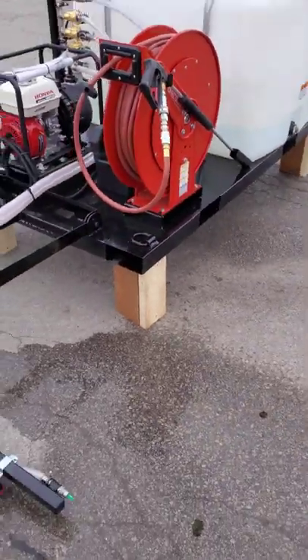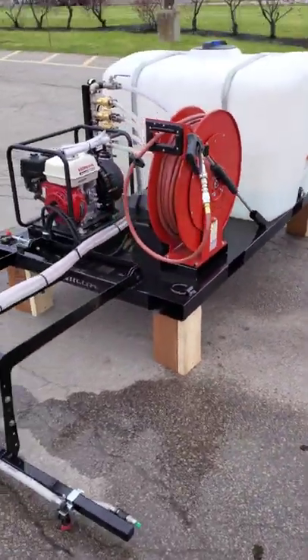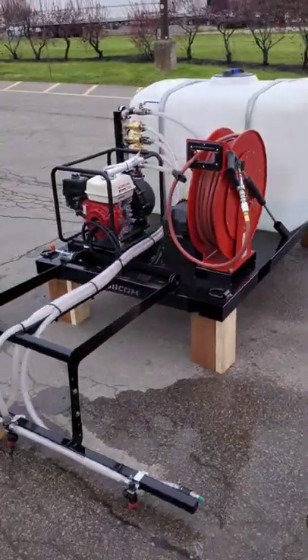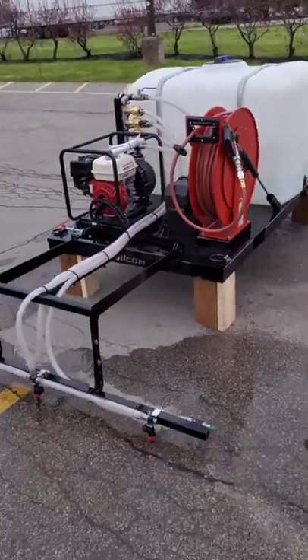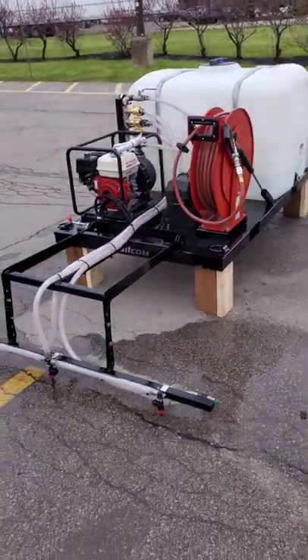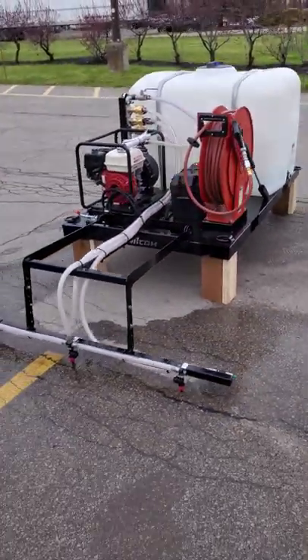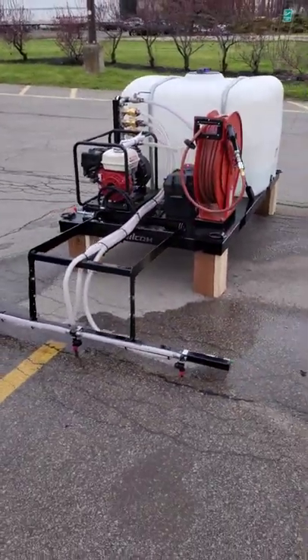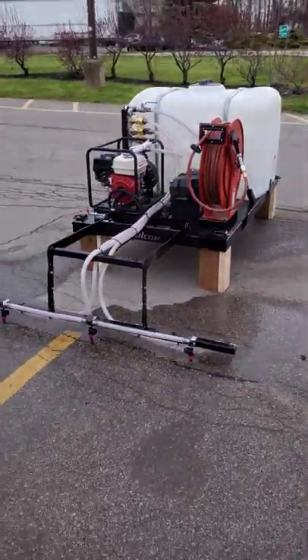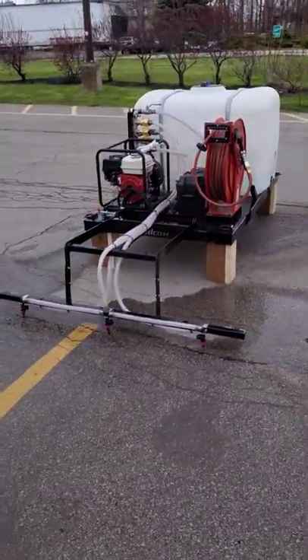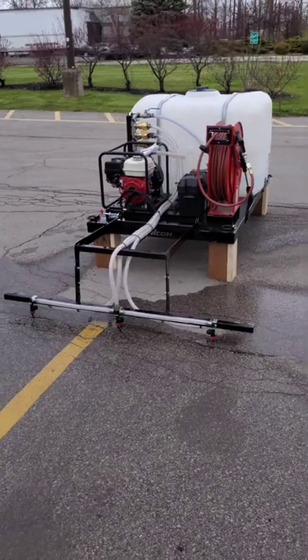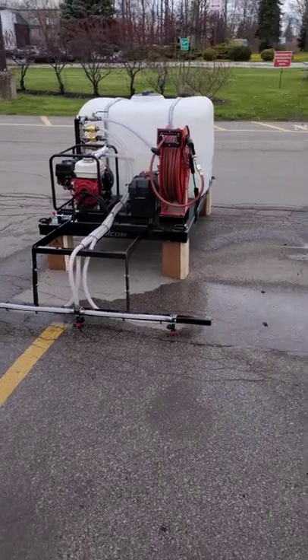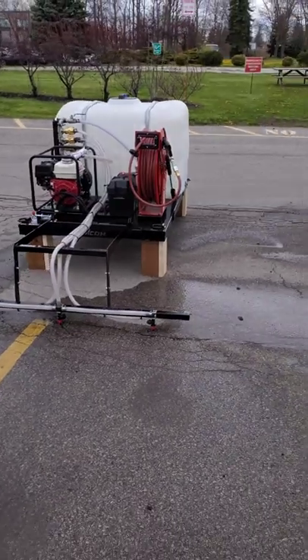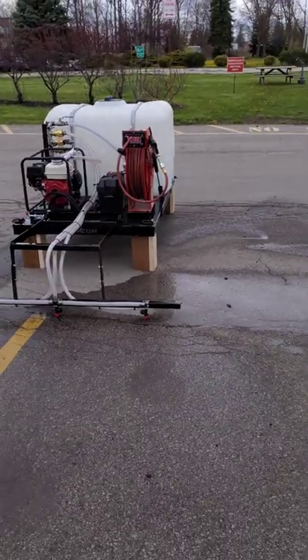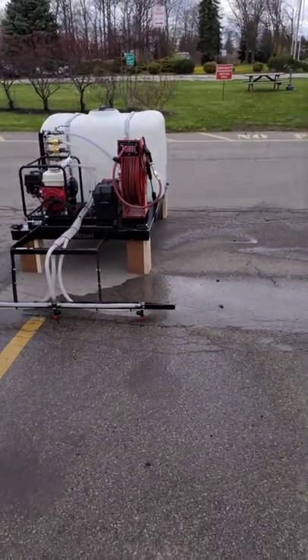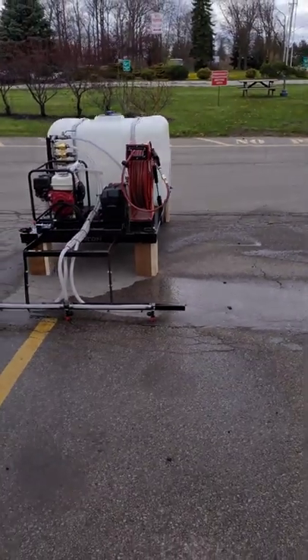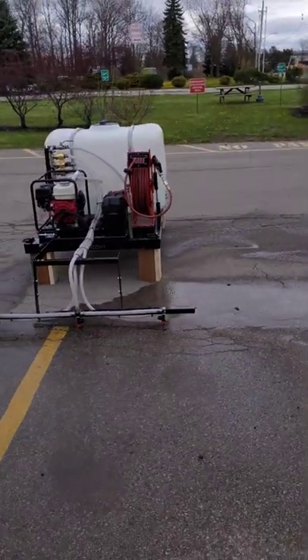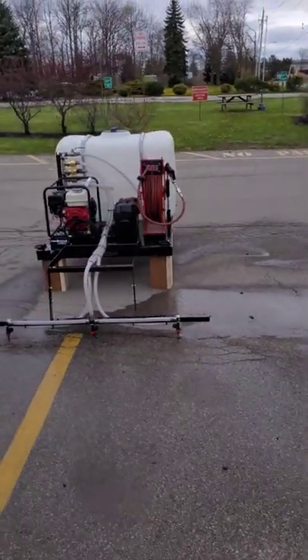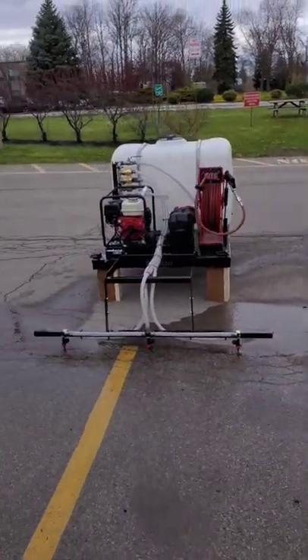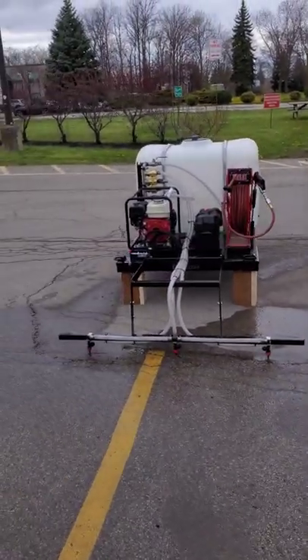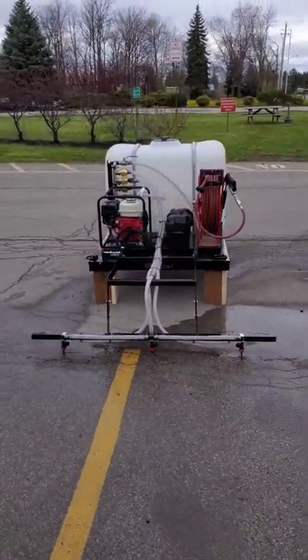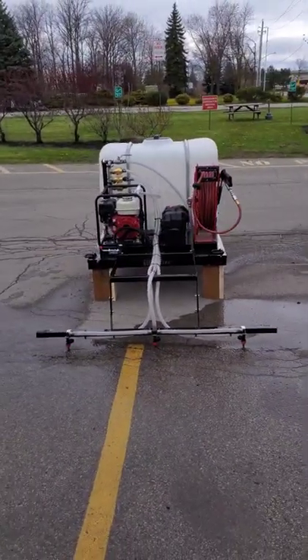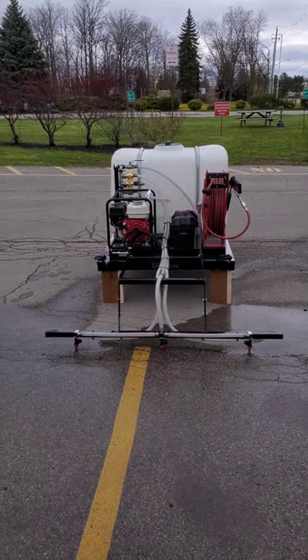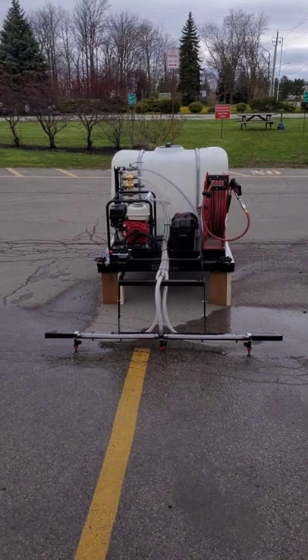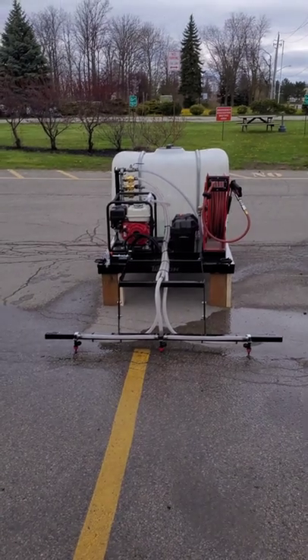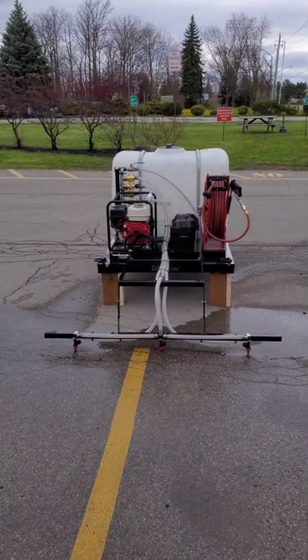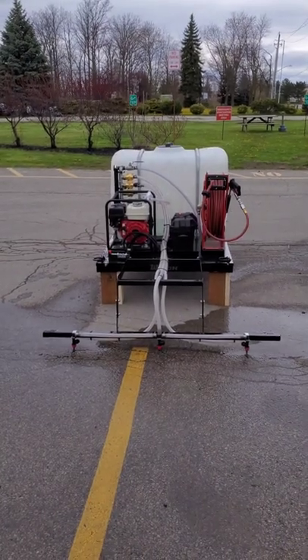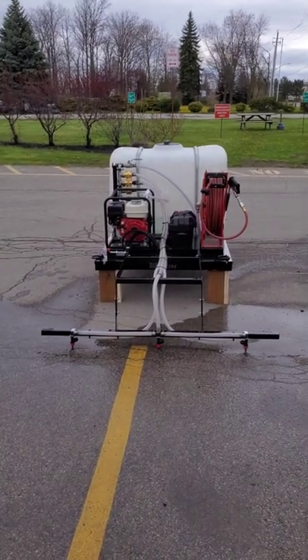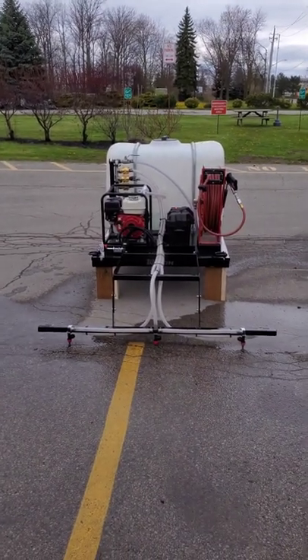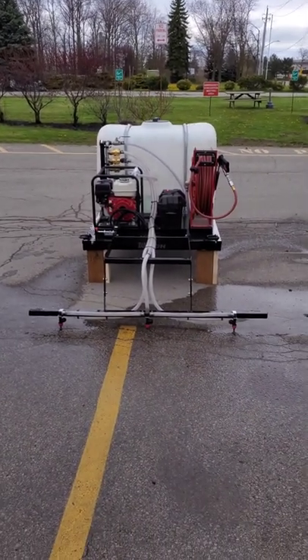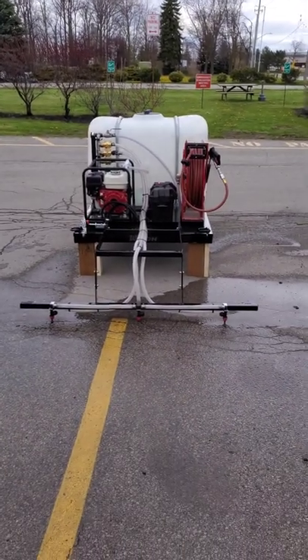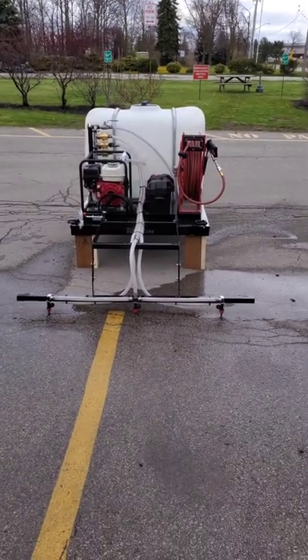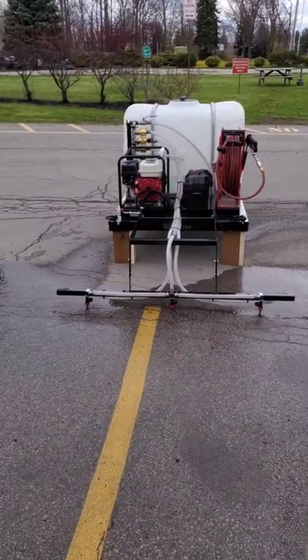That's it — that is our self-contained skid-mounted disinfectant system.